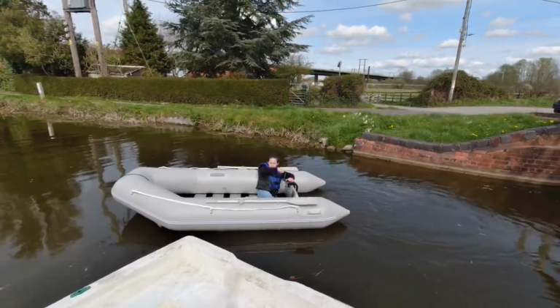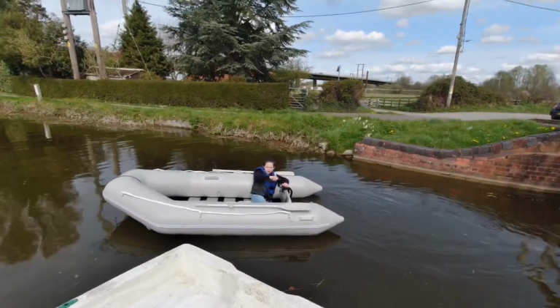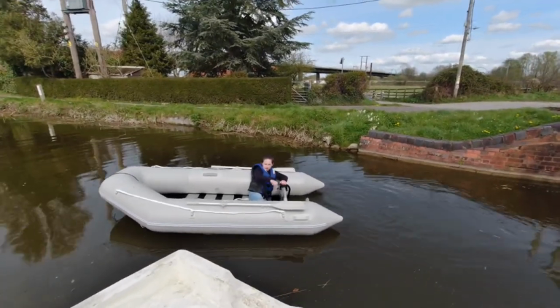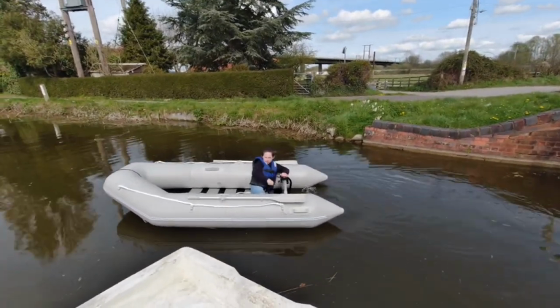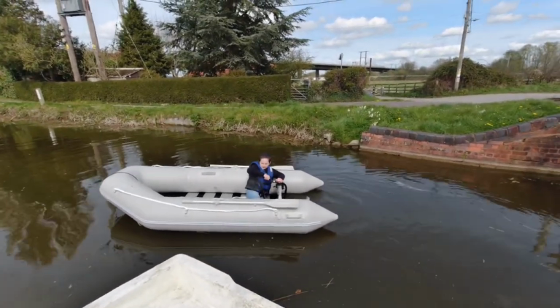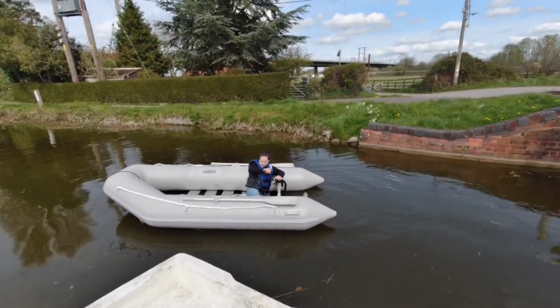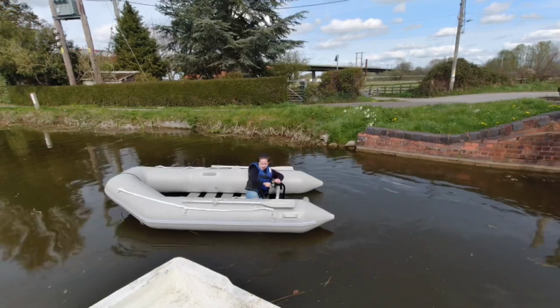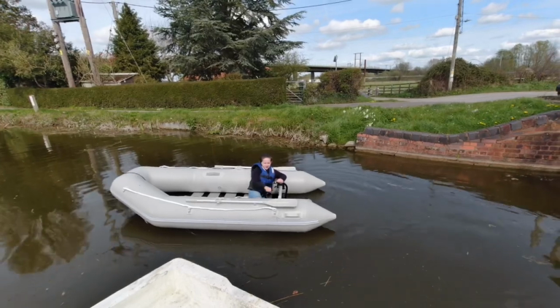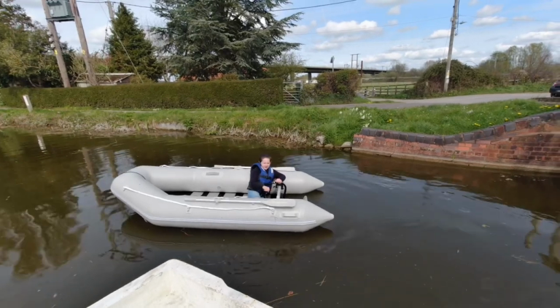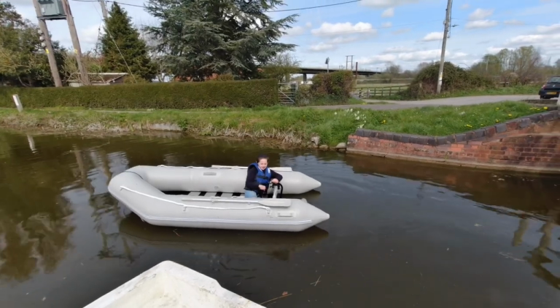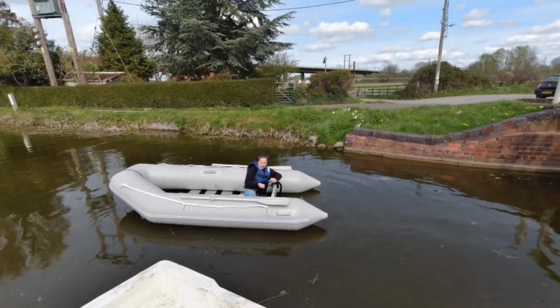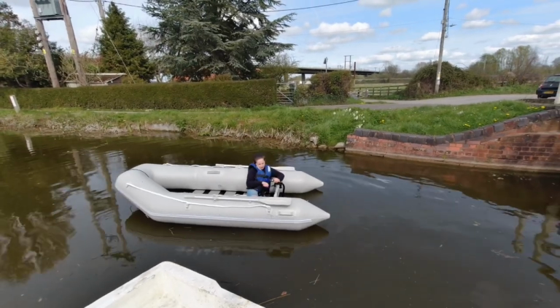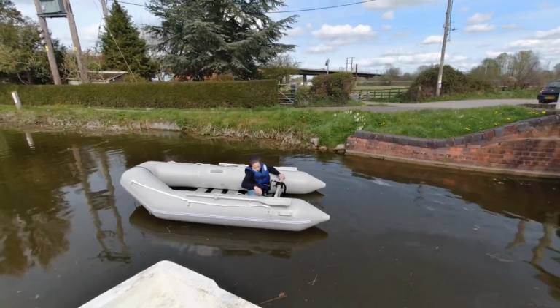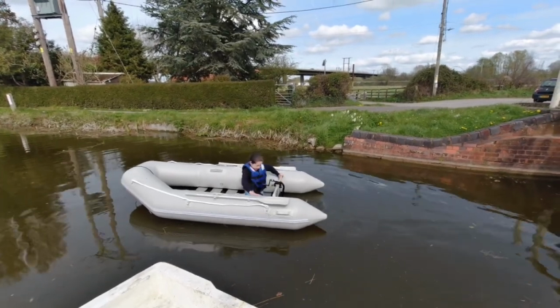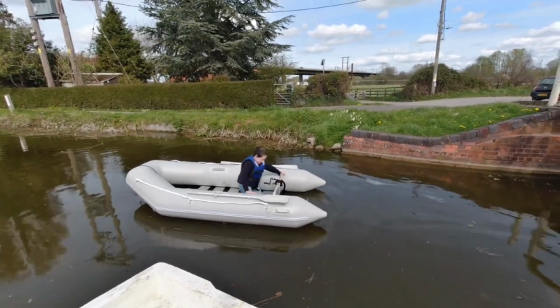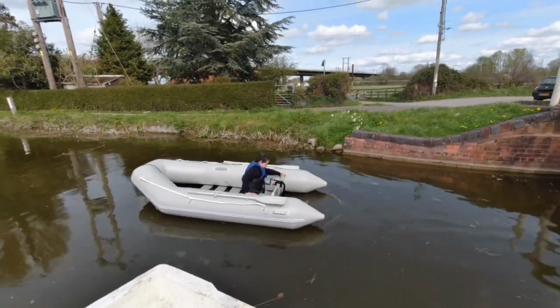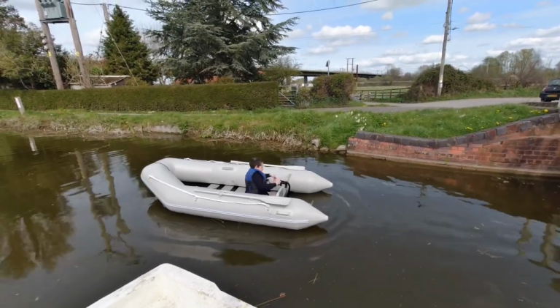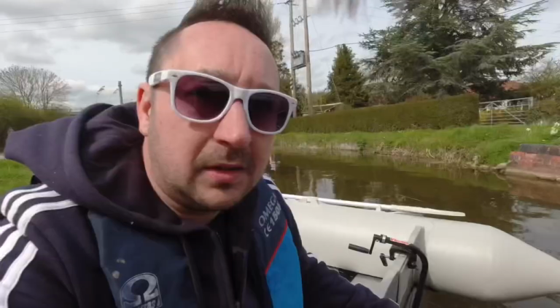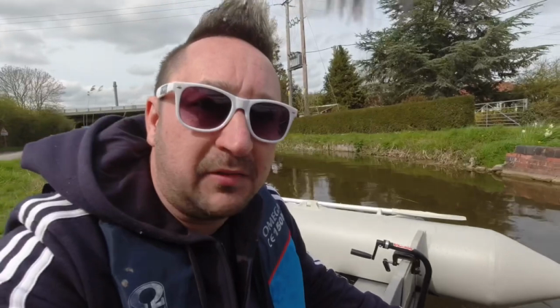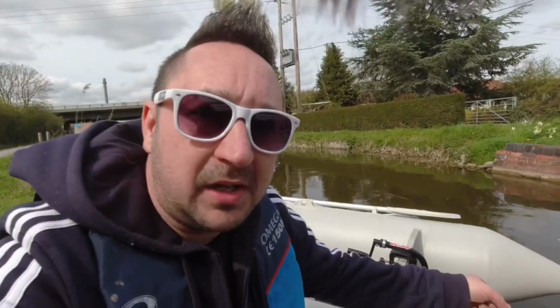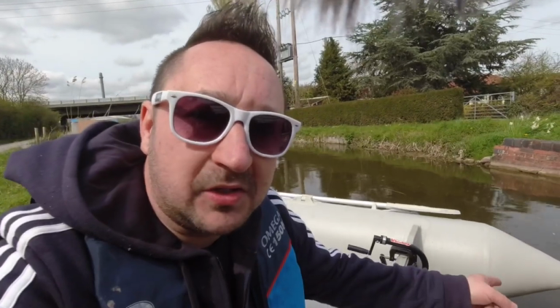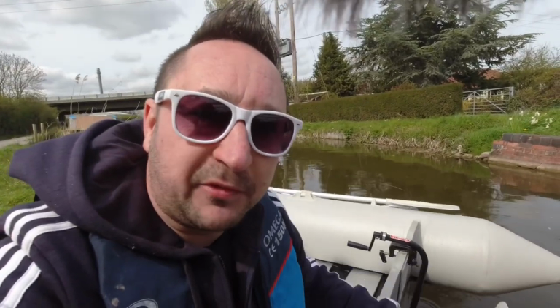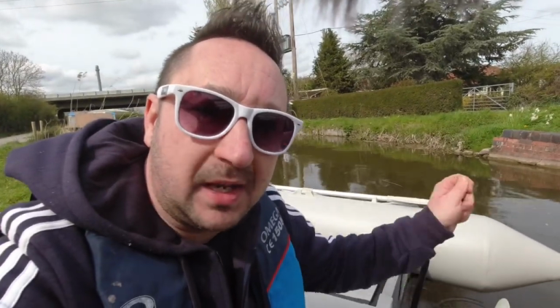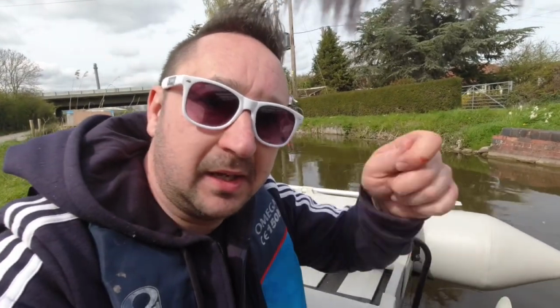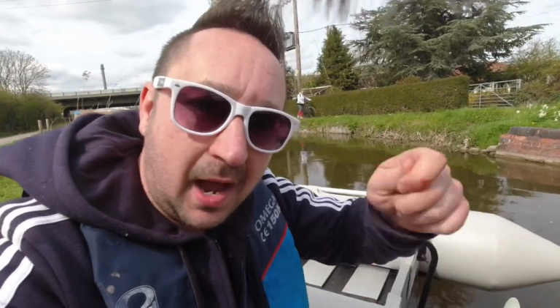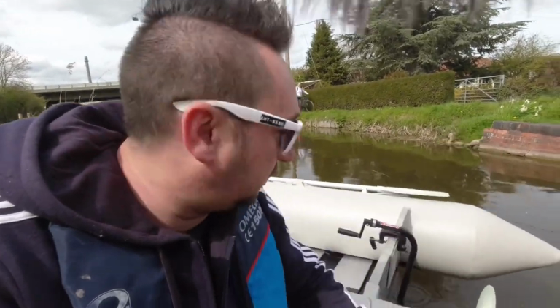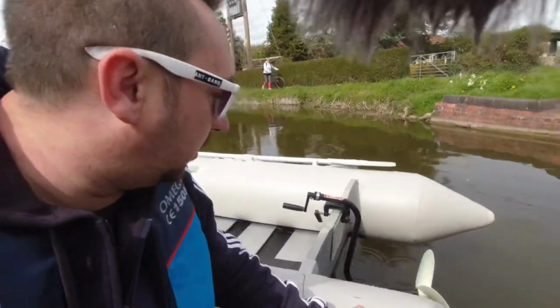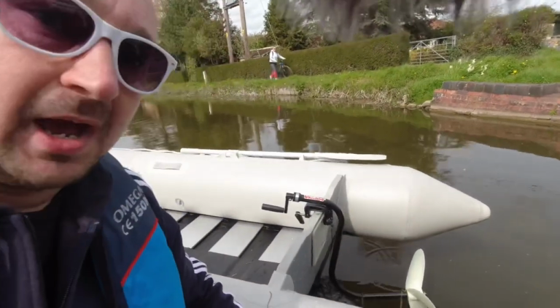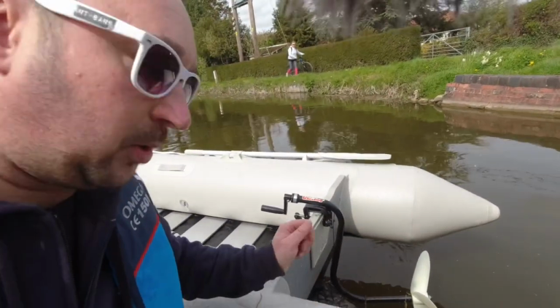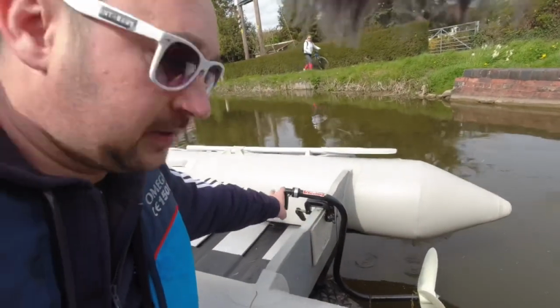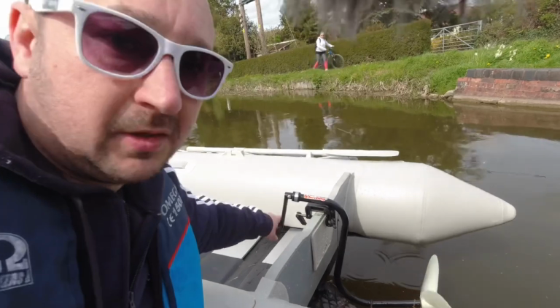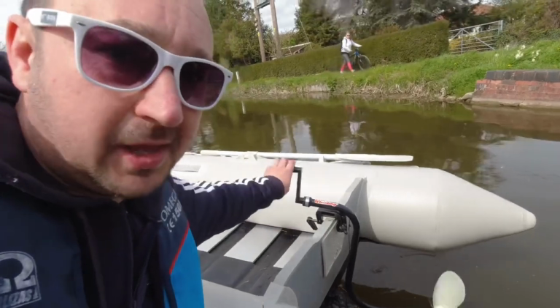Being the boat connoisseur you are, sir, what do you think? It's not that bad. If you've got any questions about the freewheeling hand-powered outboard, drop a message below.